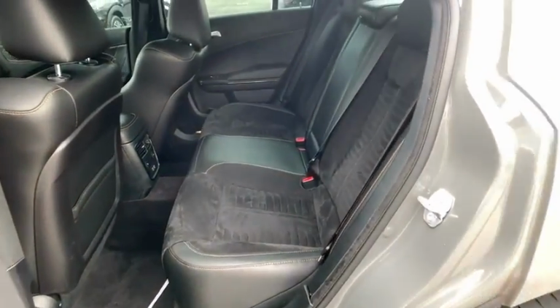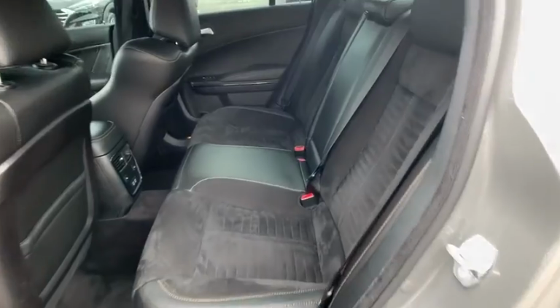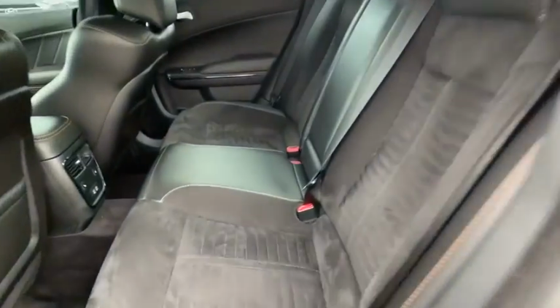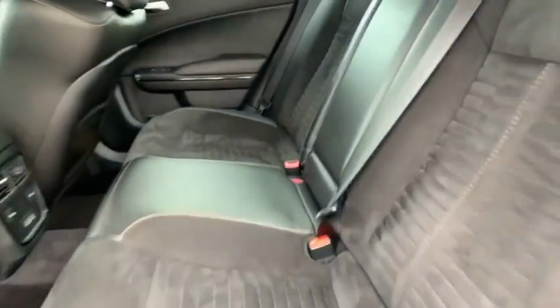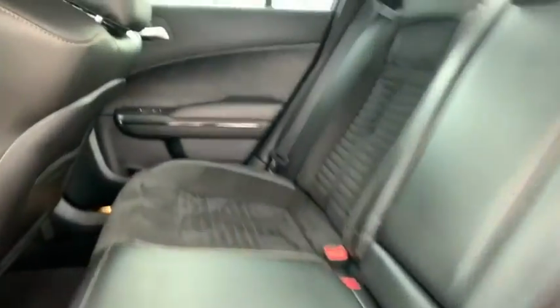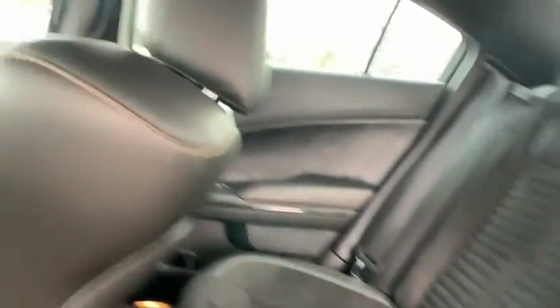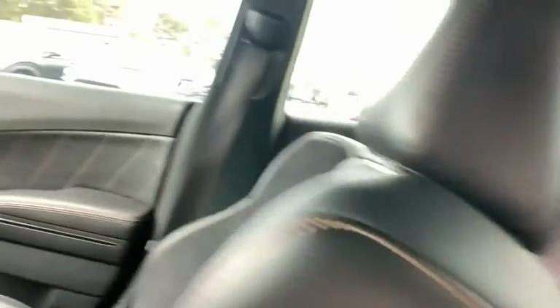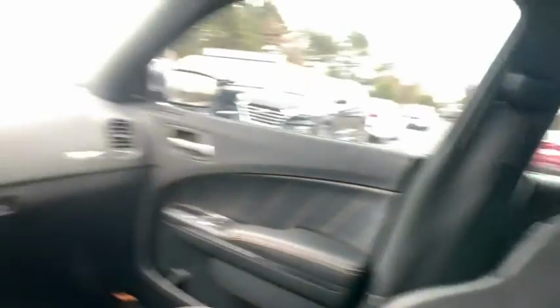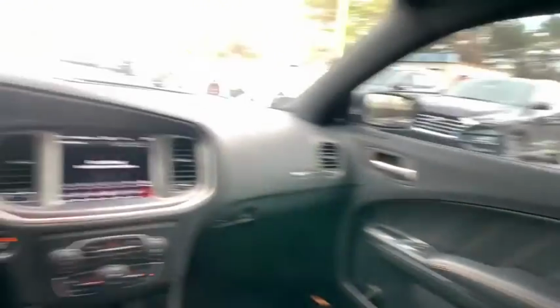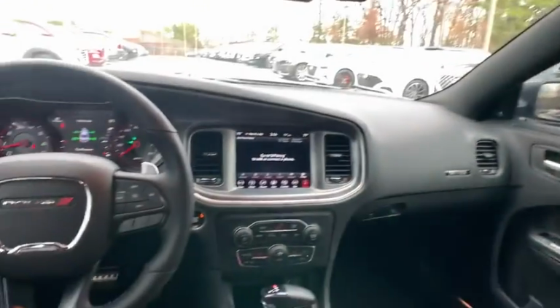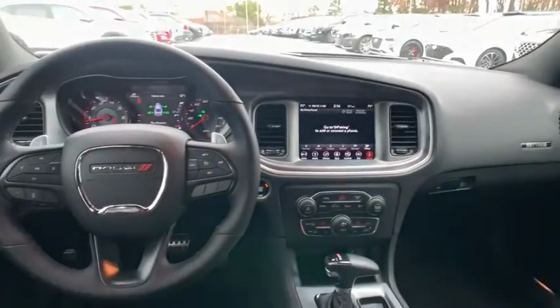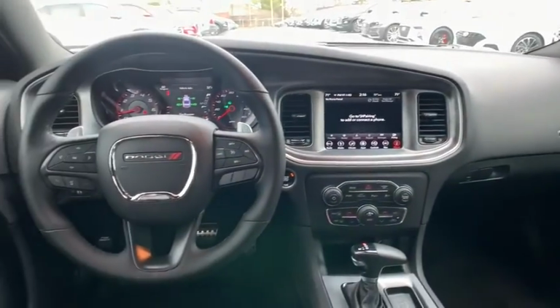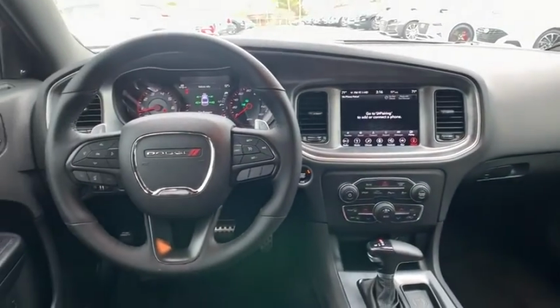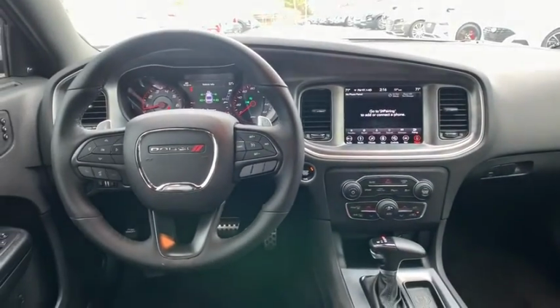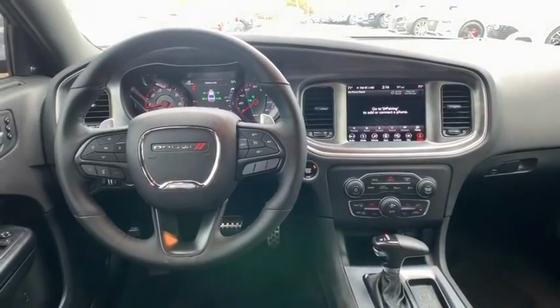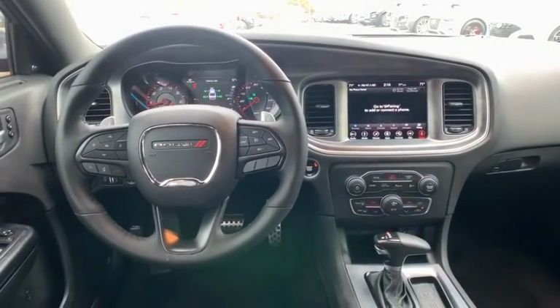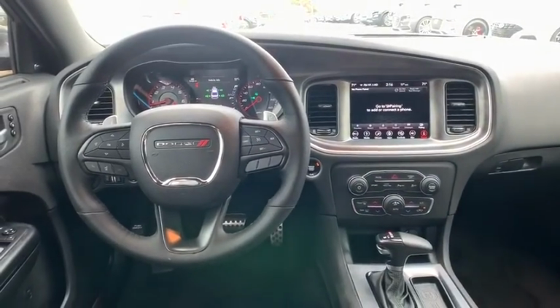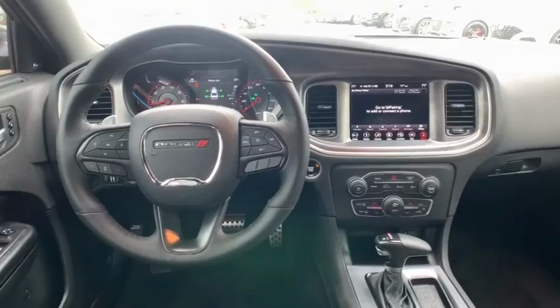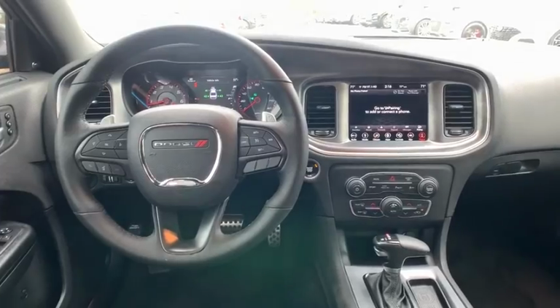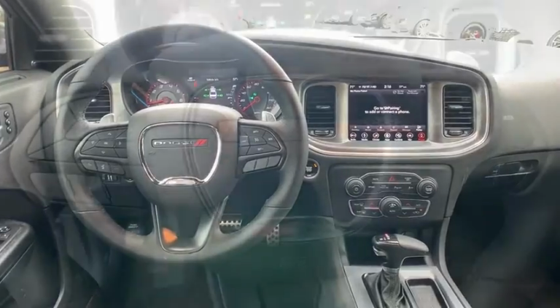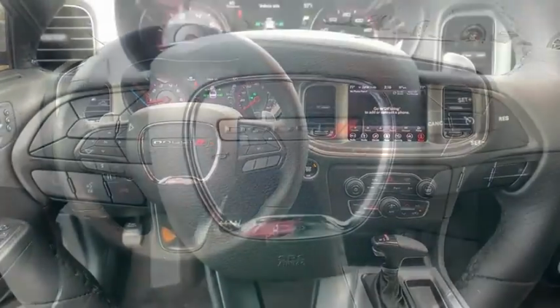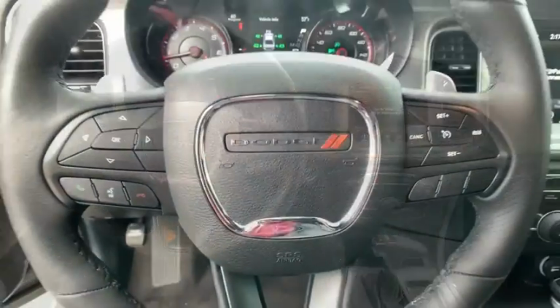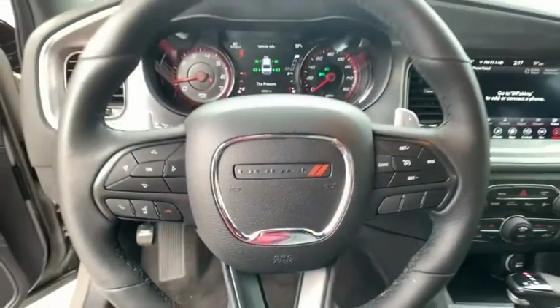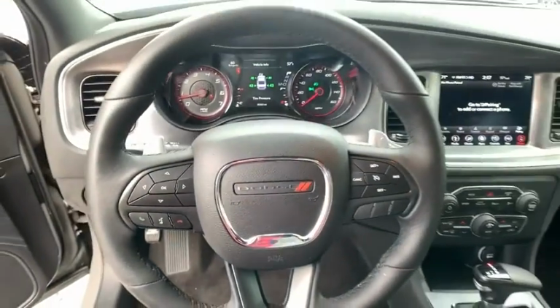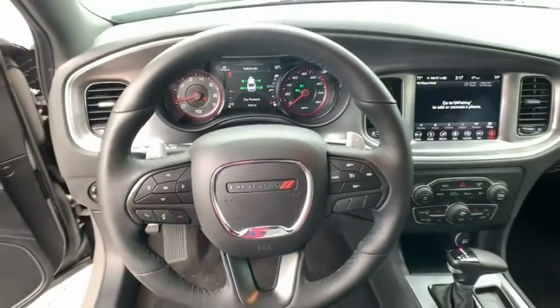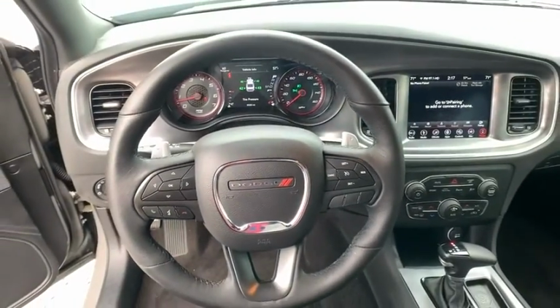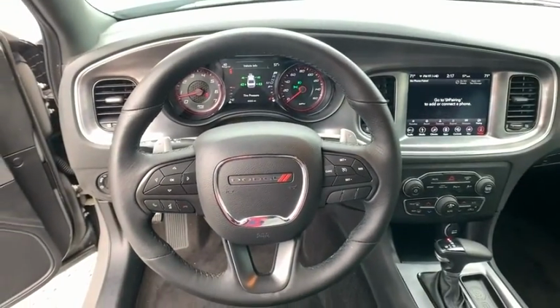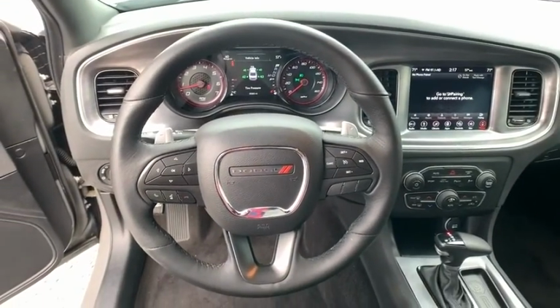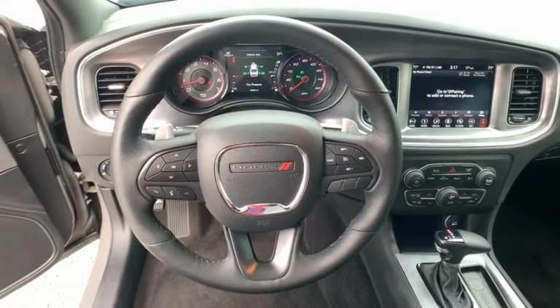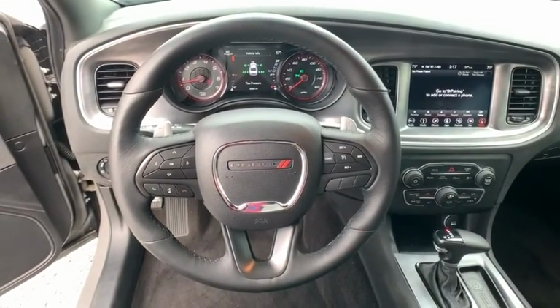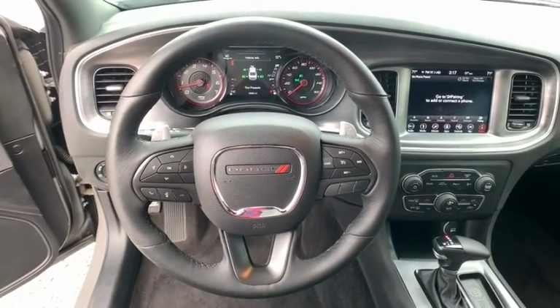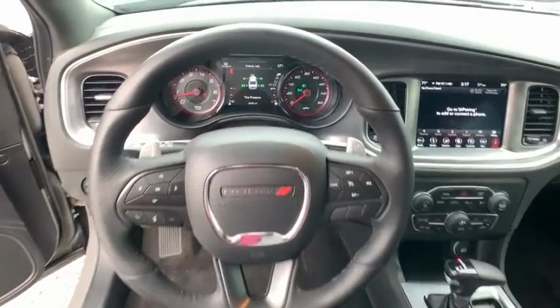Leather-wrapped steering wheel, Bluetooth, power steering, cruise control, keyless start, auto-dimming rear-view mirror, aluminum wheels, four-wheel disc brakes, and premium sound system.